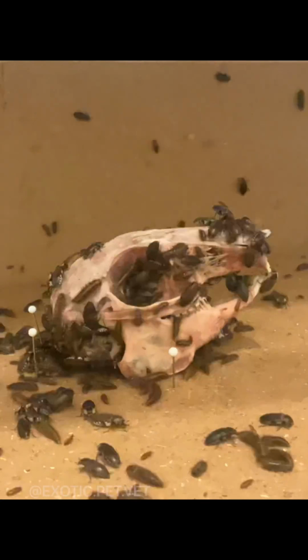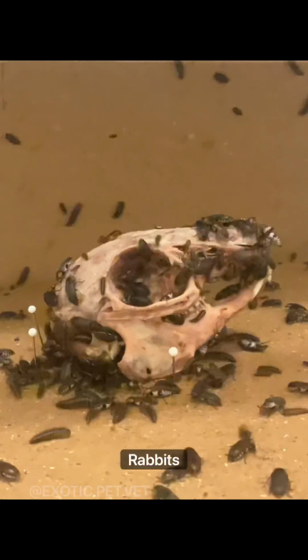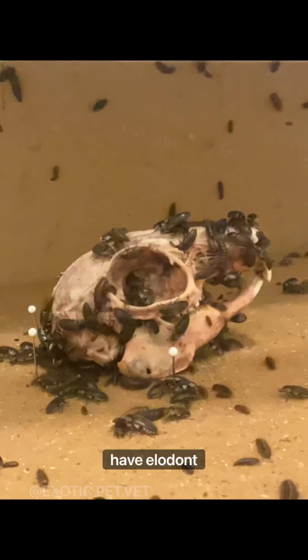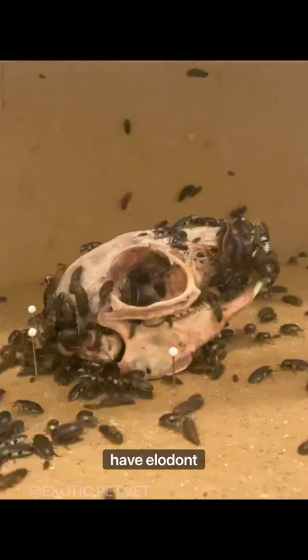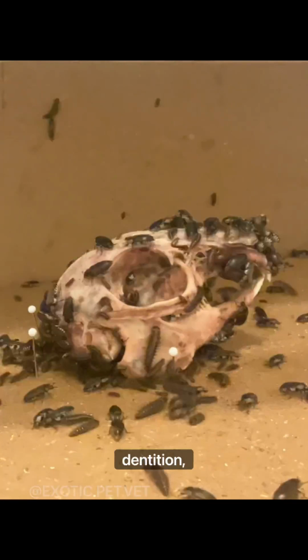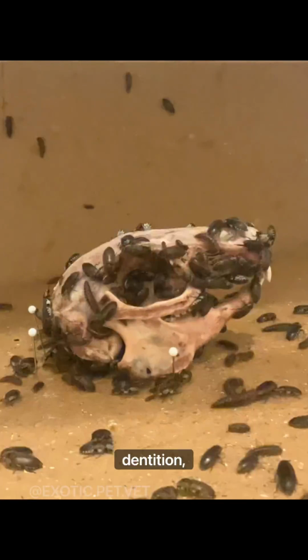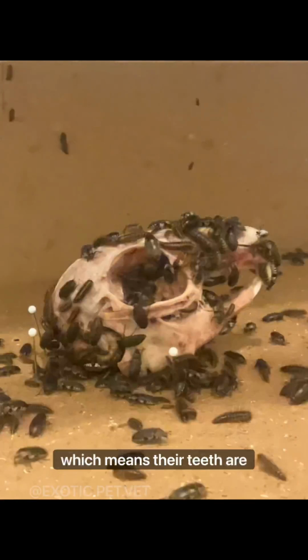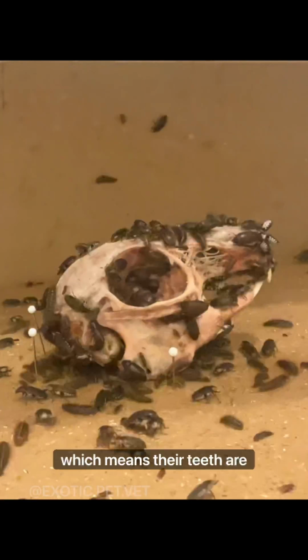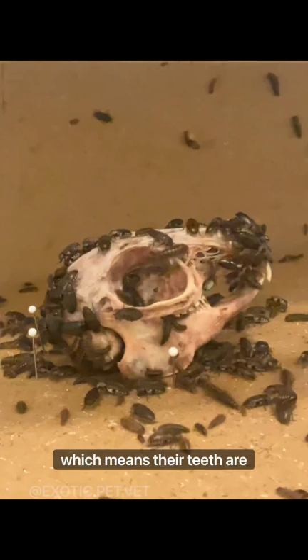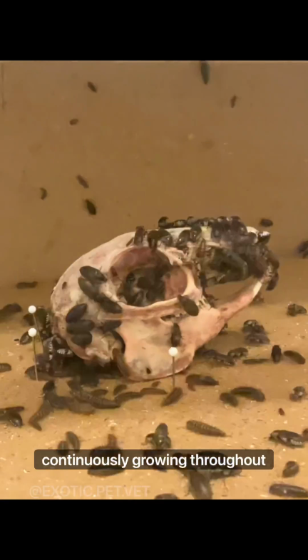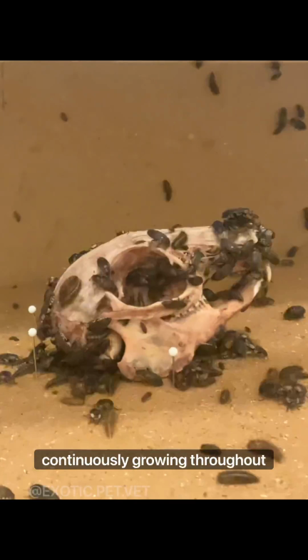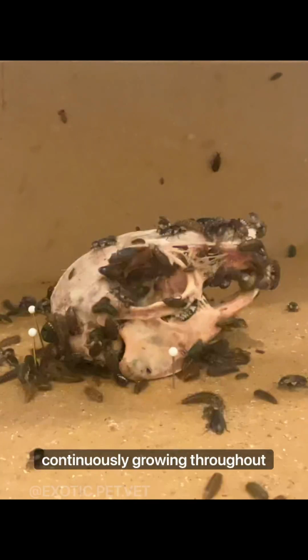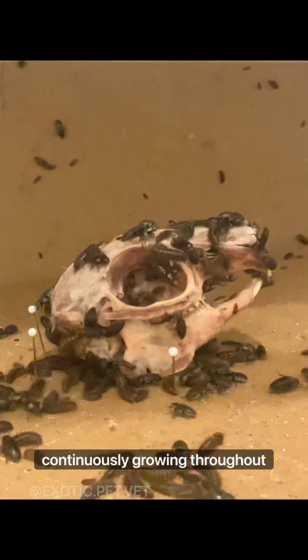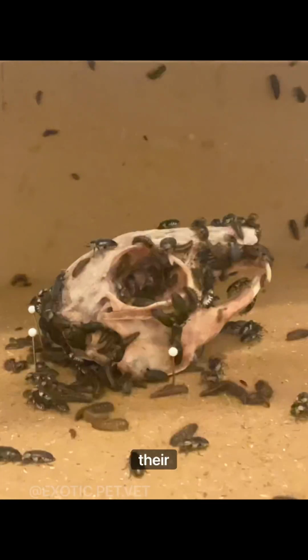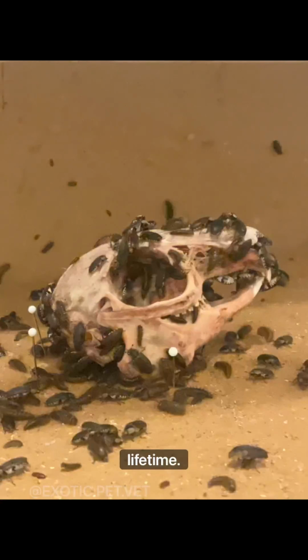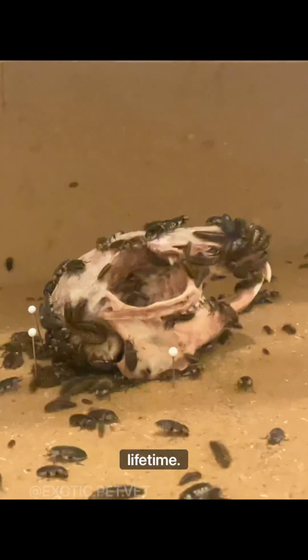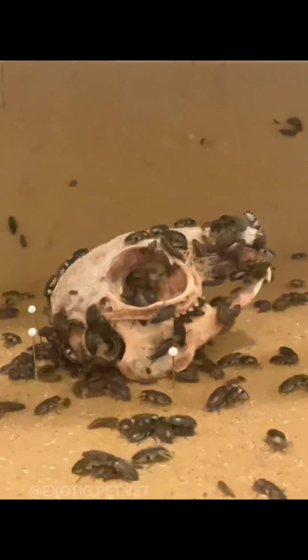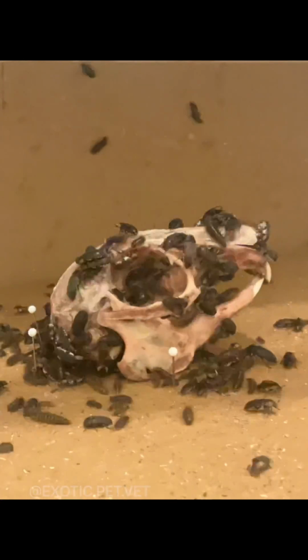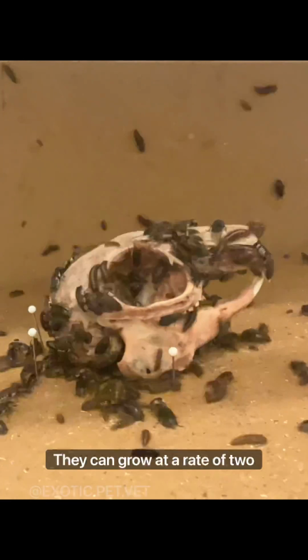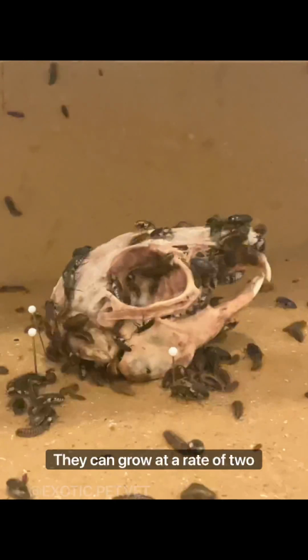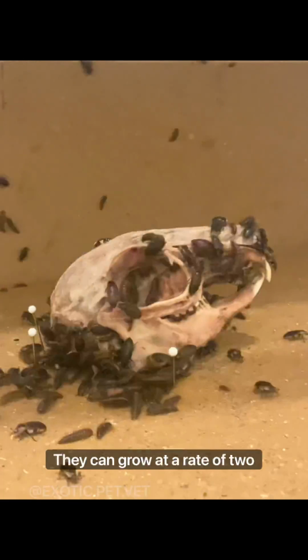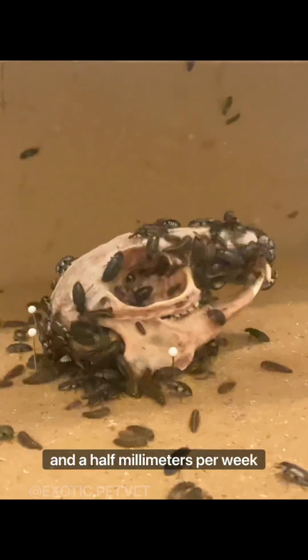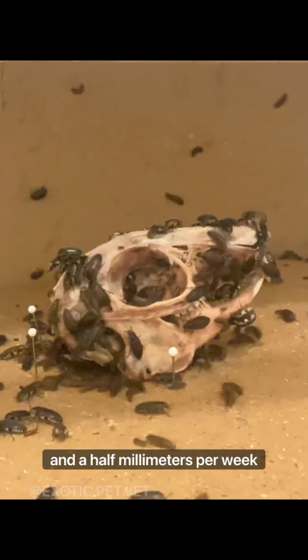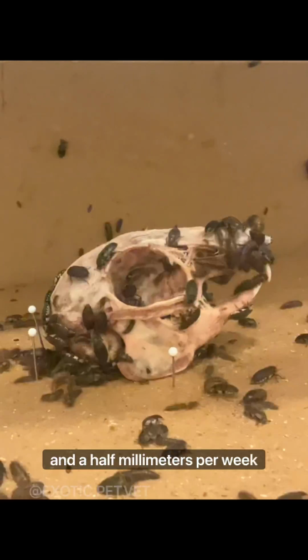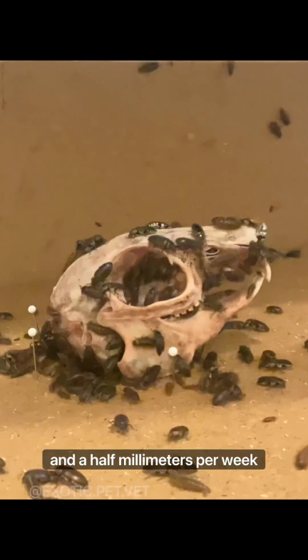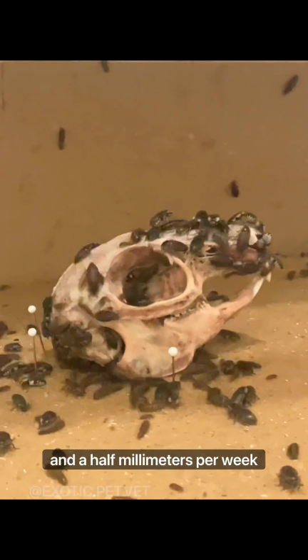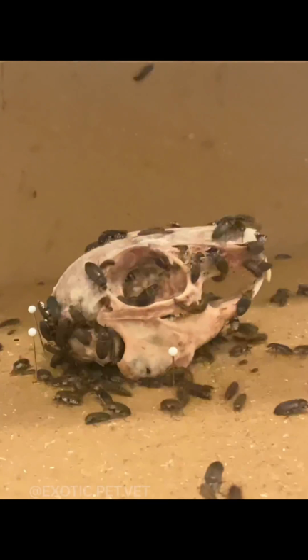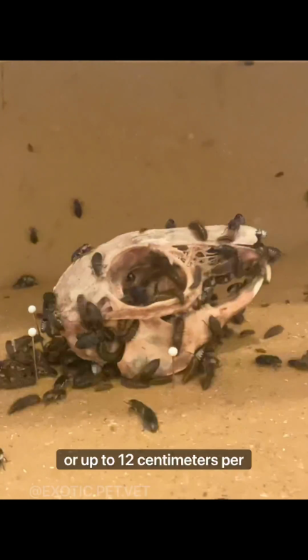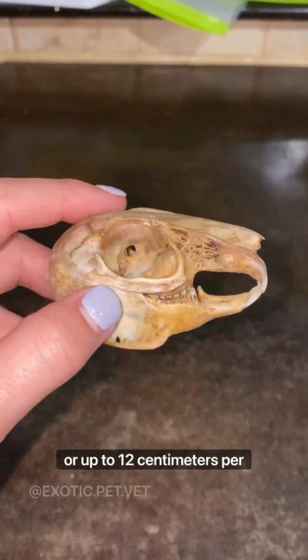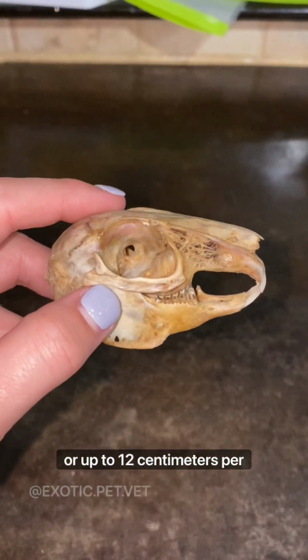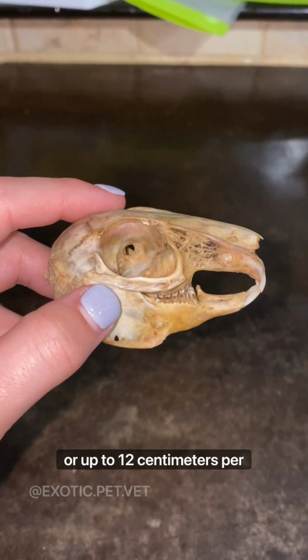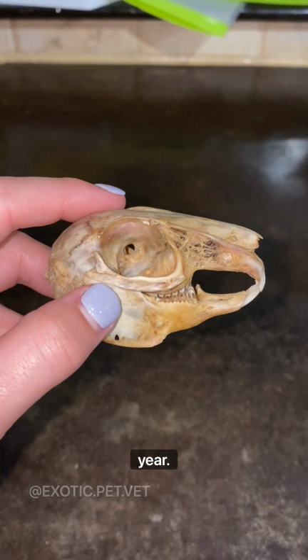Rabbits have elodont dentition, which means their teeth are continuously growing throughout their lifetime. They can grow at a rate of 2.5 mm per week or up to 12 cm per year.